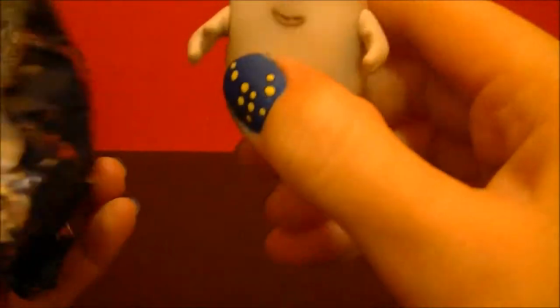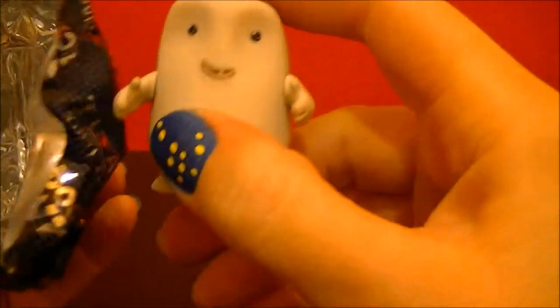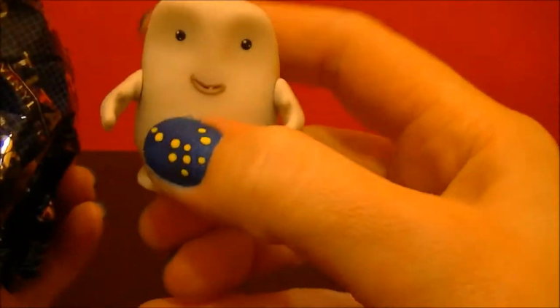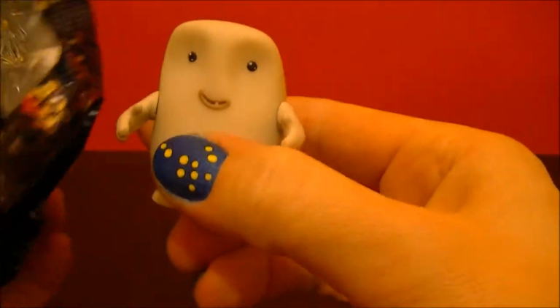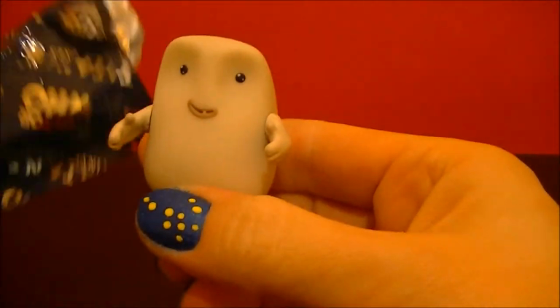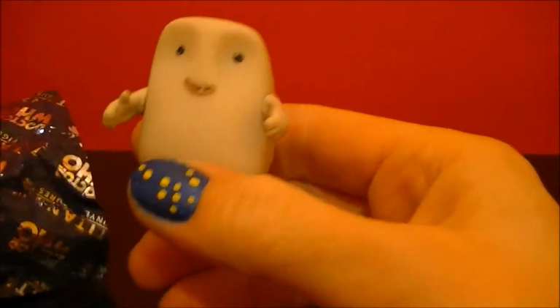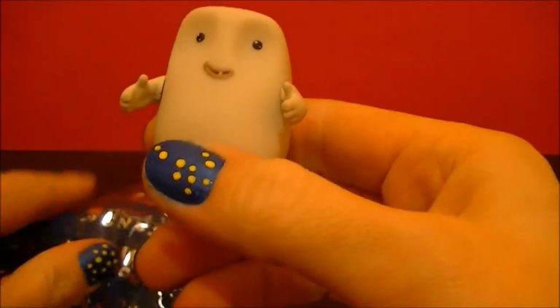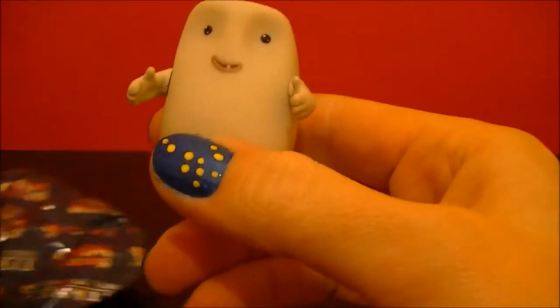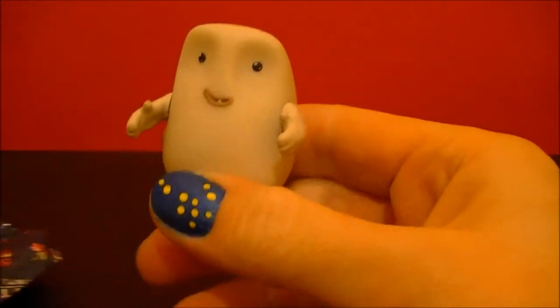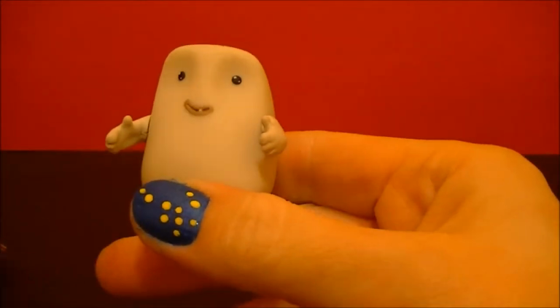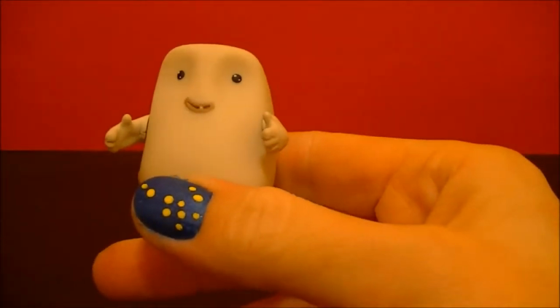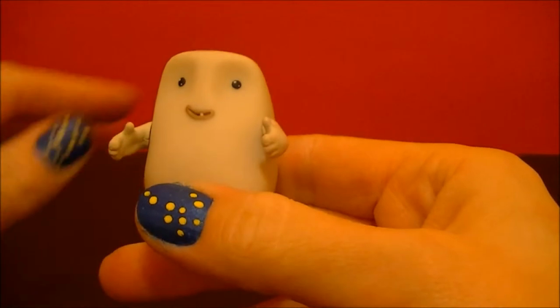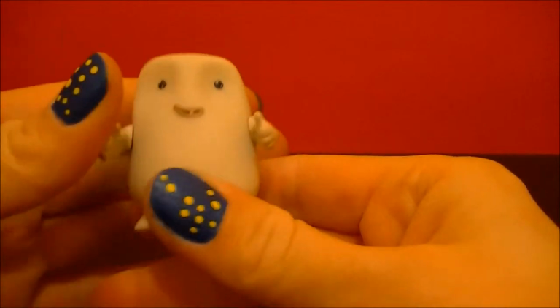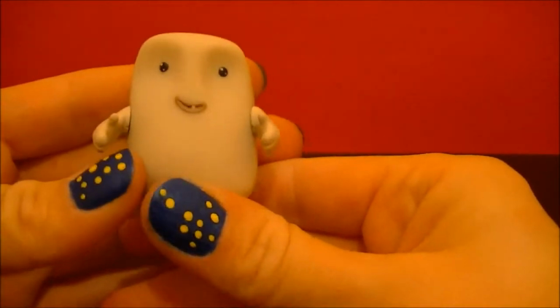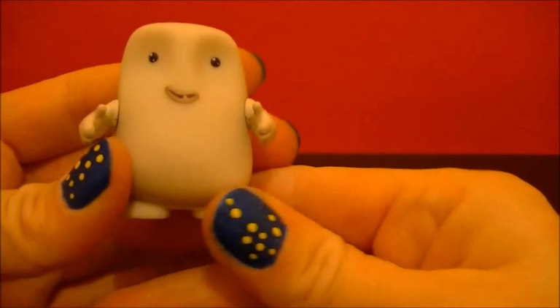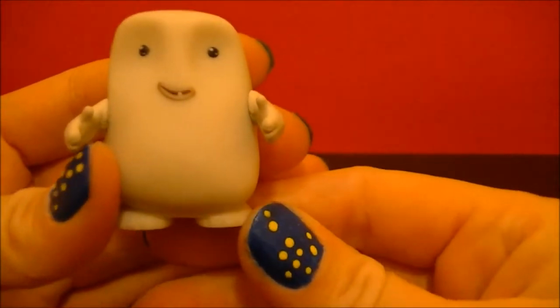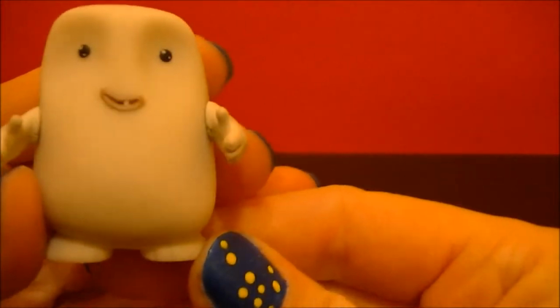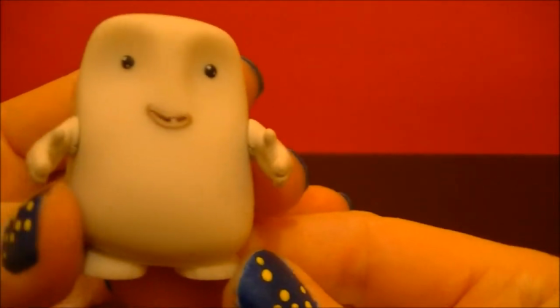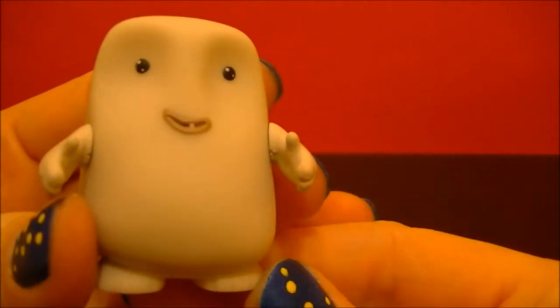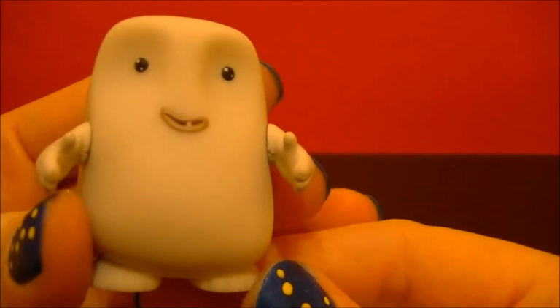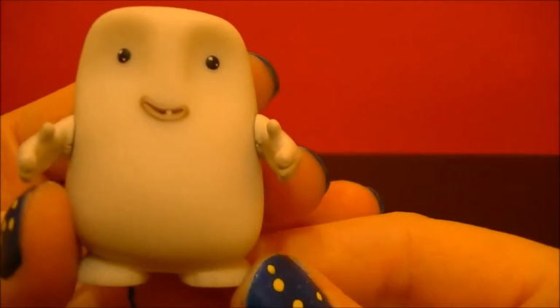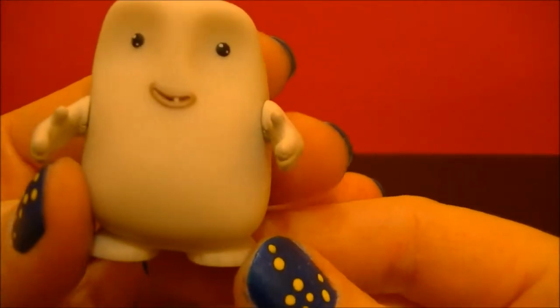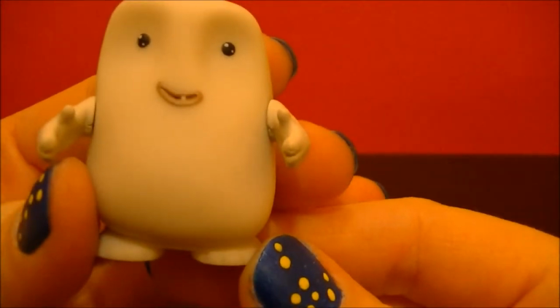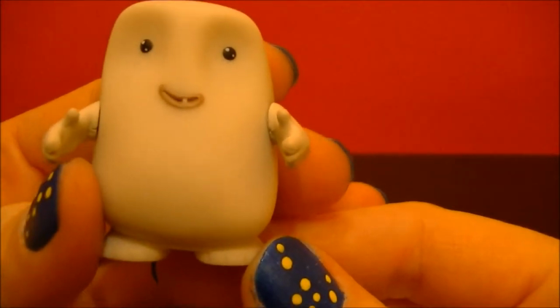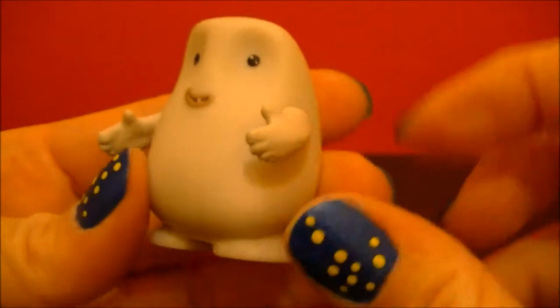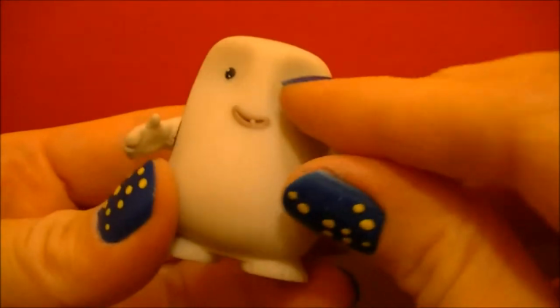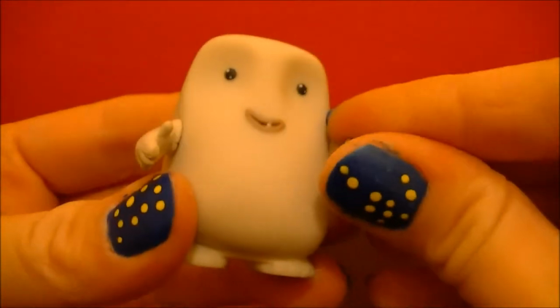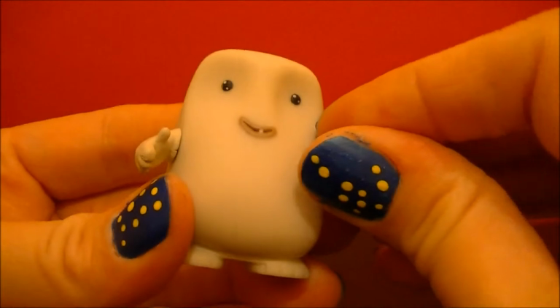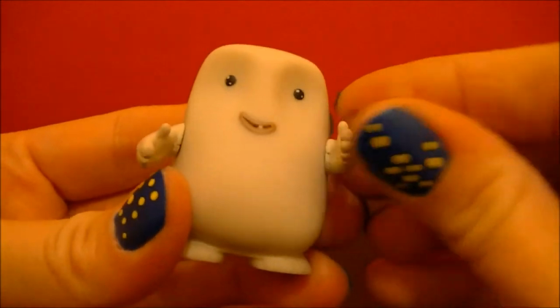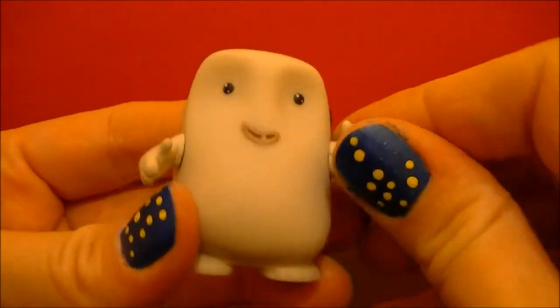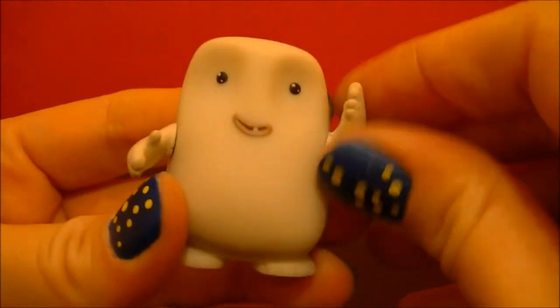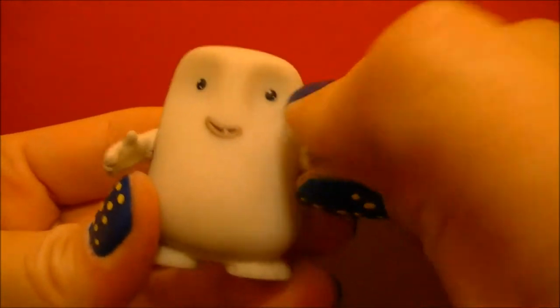Oh, we have the little Adipose. Cute little guy, his arms move.